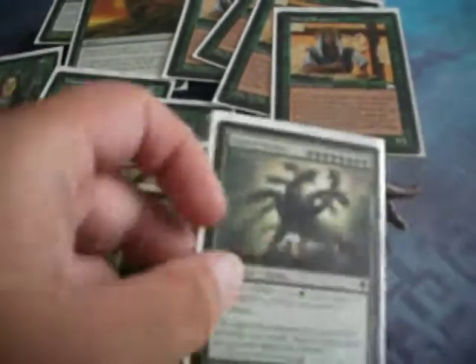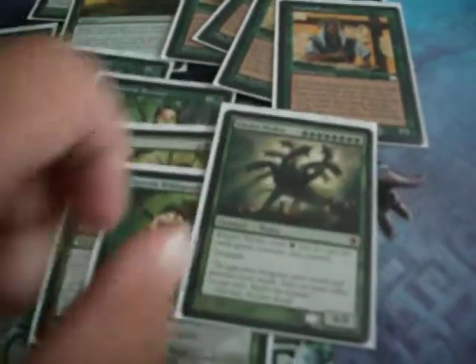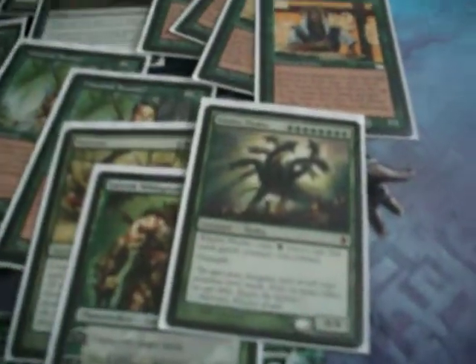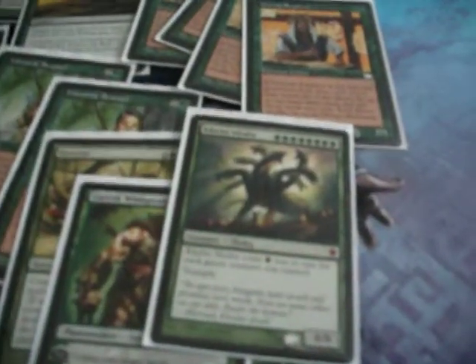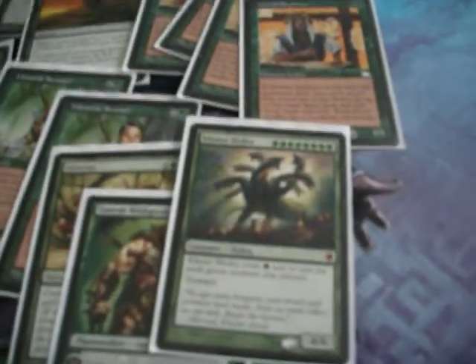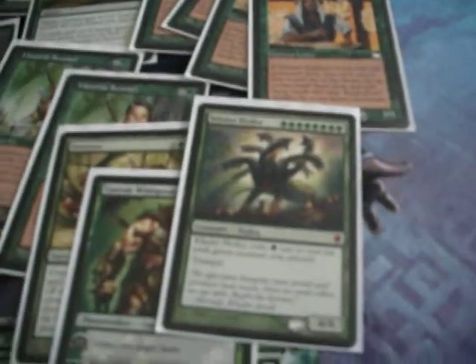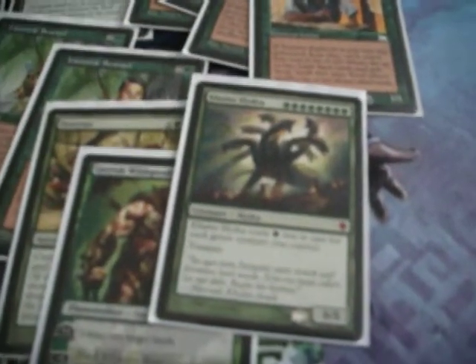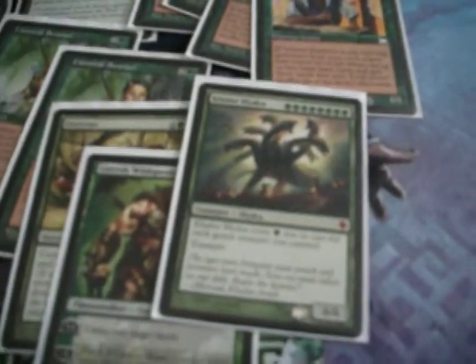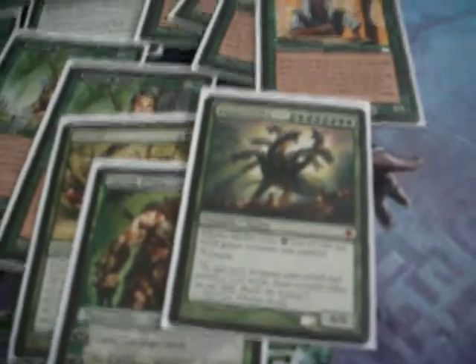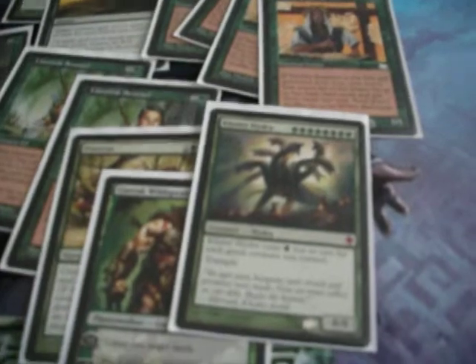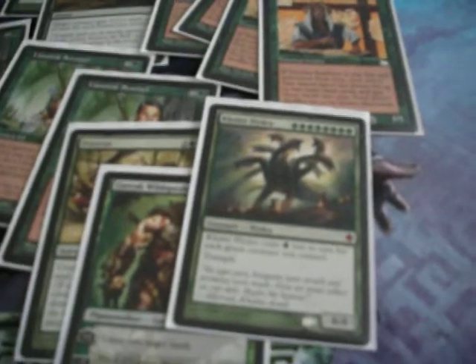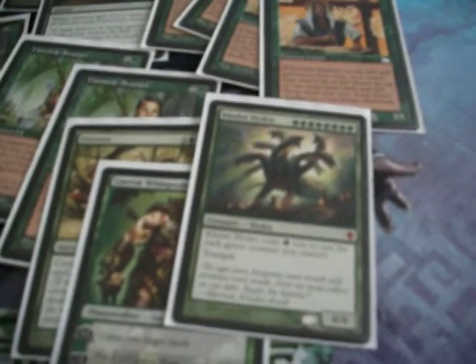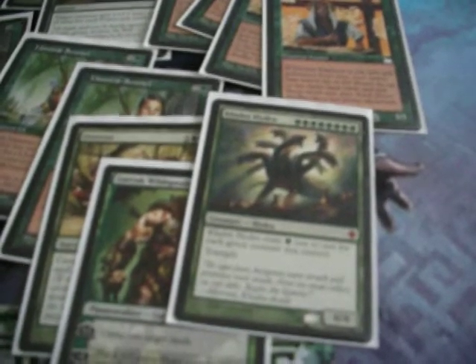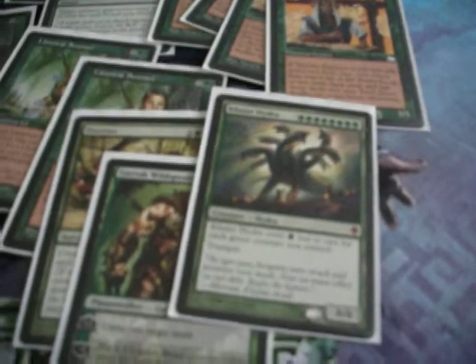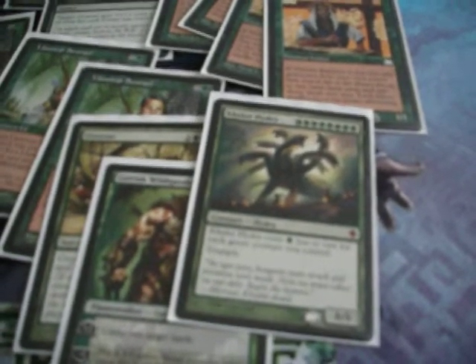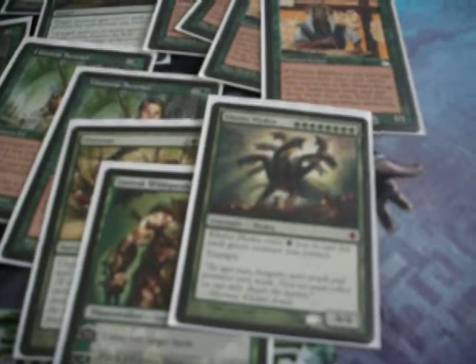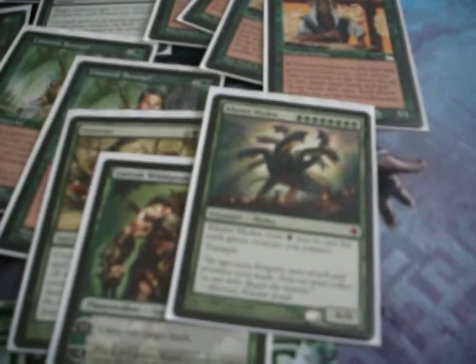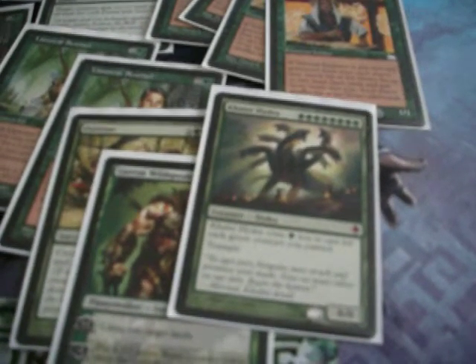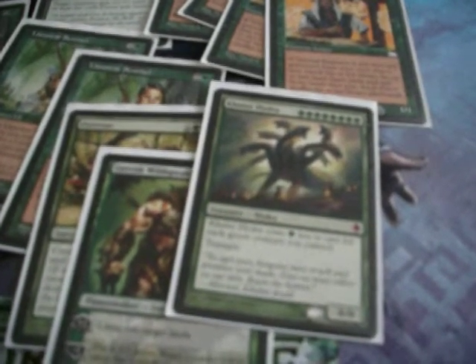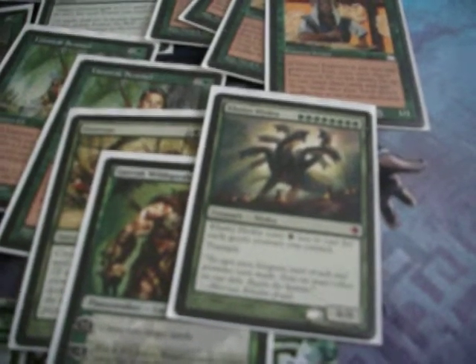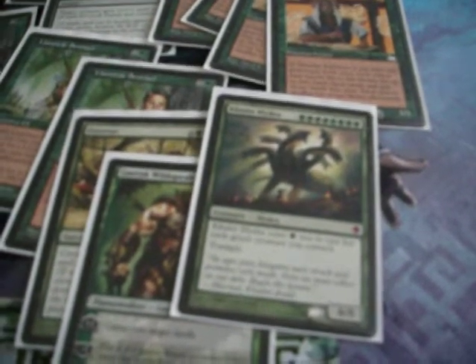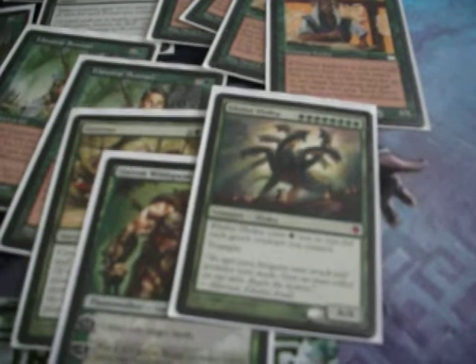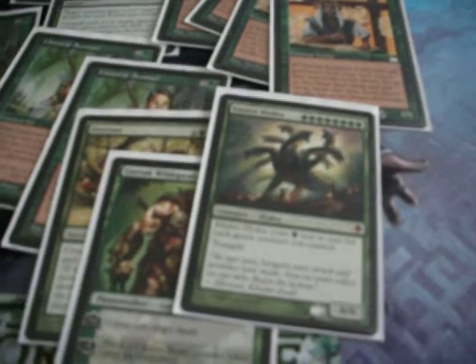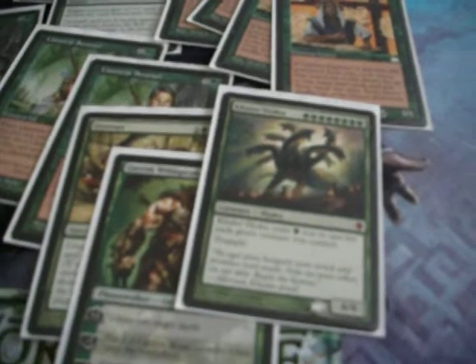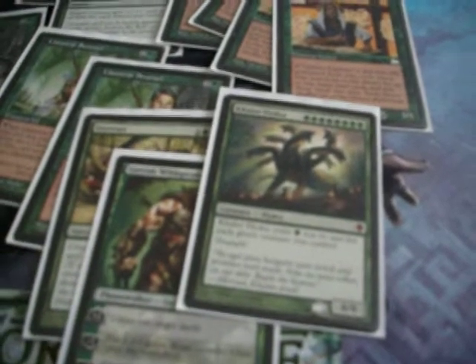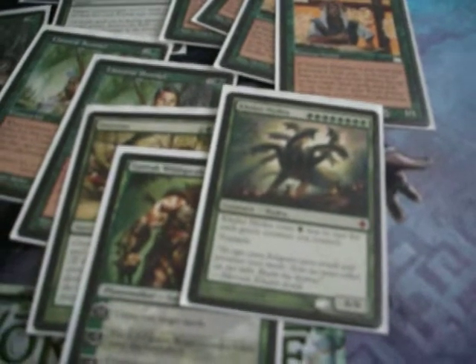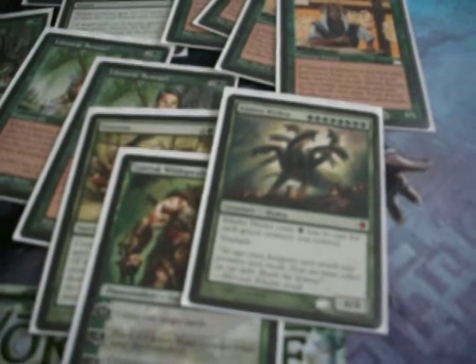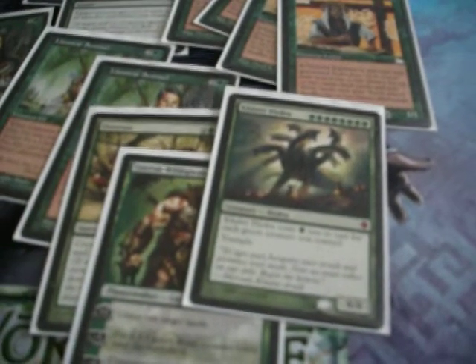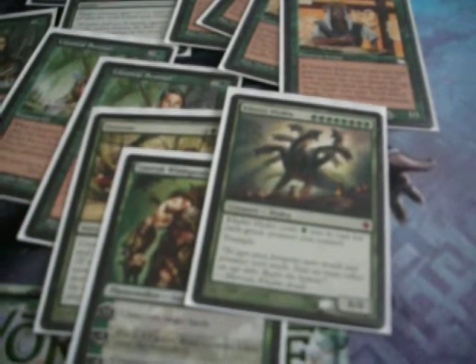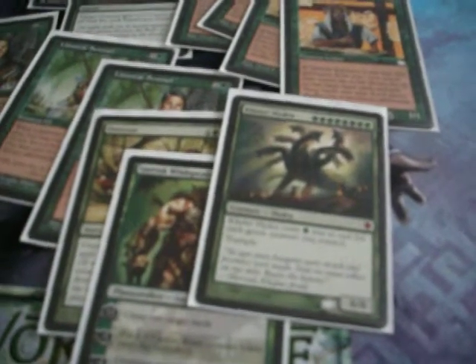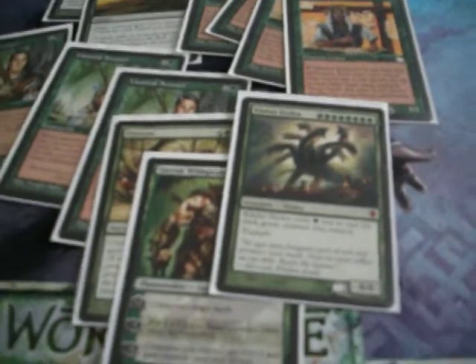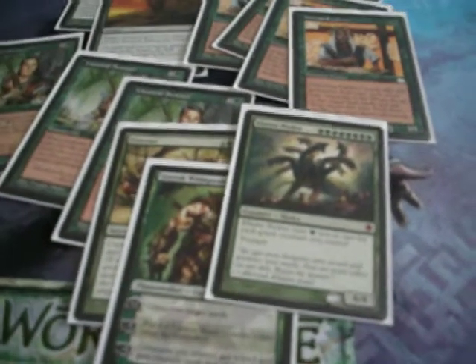1 Kauri Hydra. This card was in the main board, and it did help me beat Fish, which was awesome. But I threw it in the sideboard just because when I did draw it, half the time it was a dead draw.